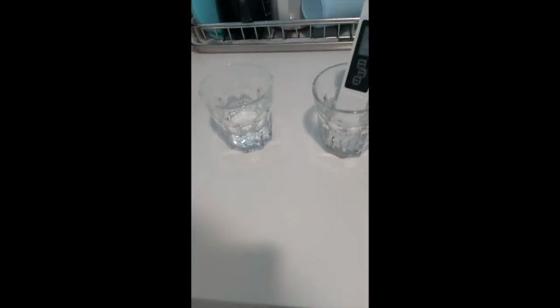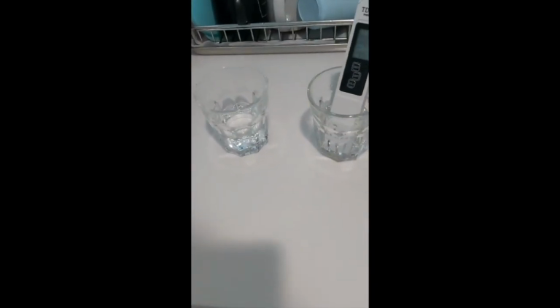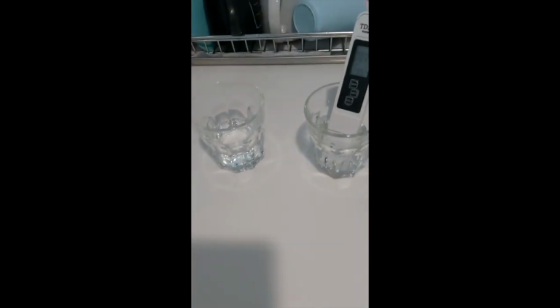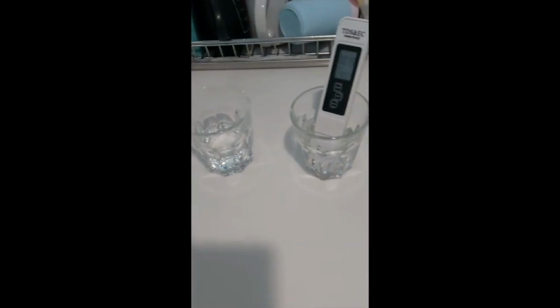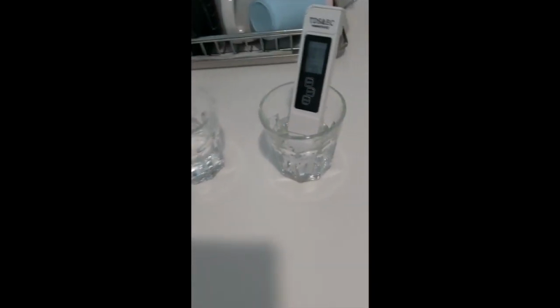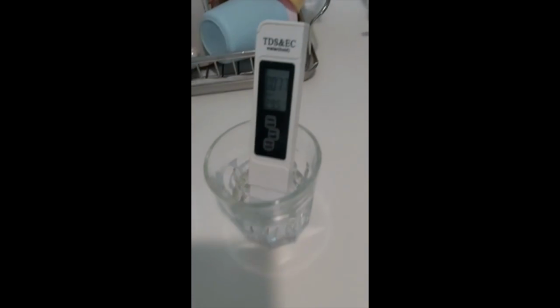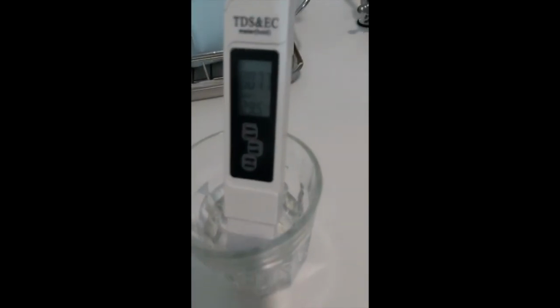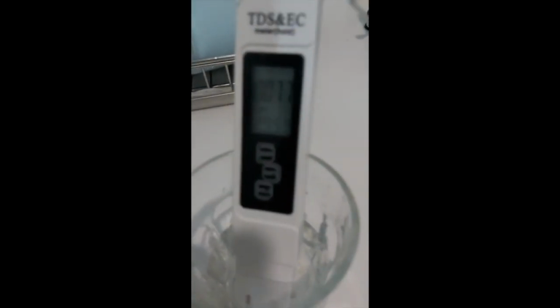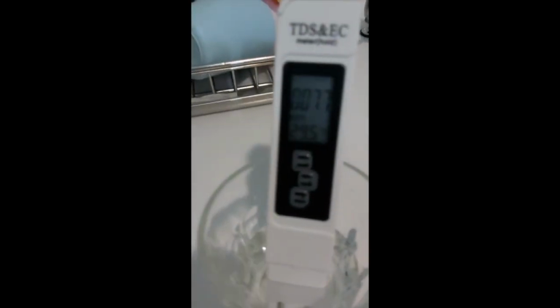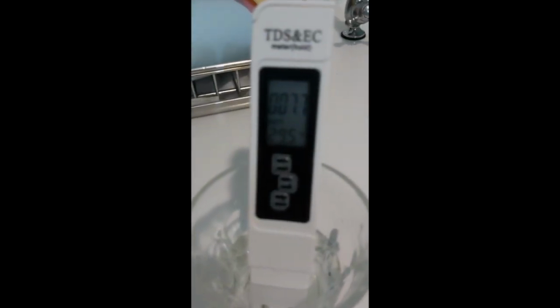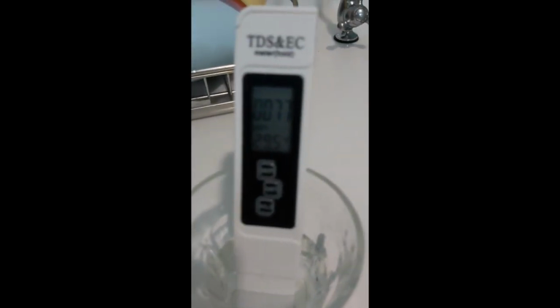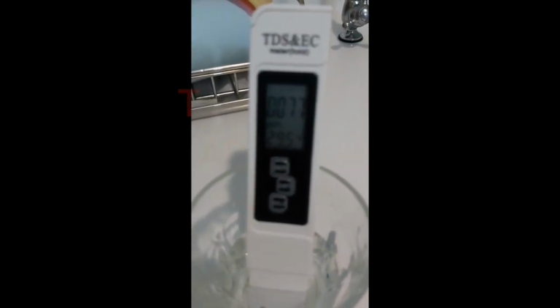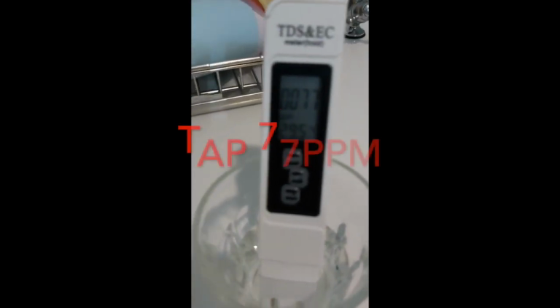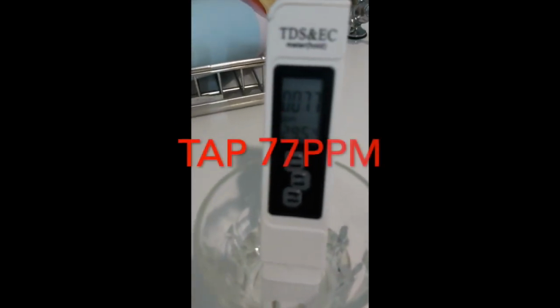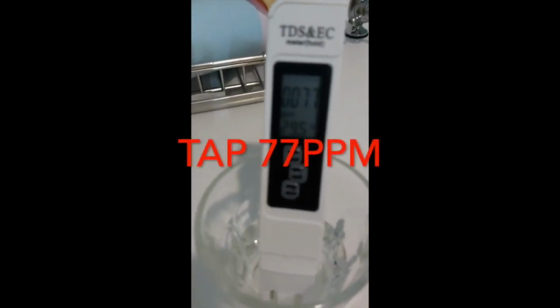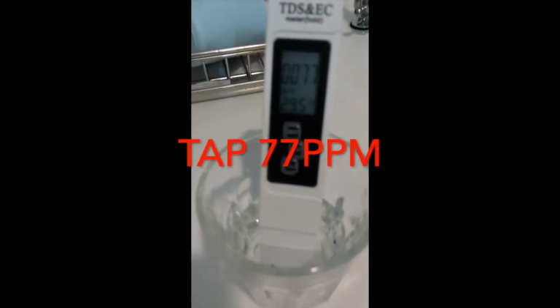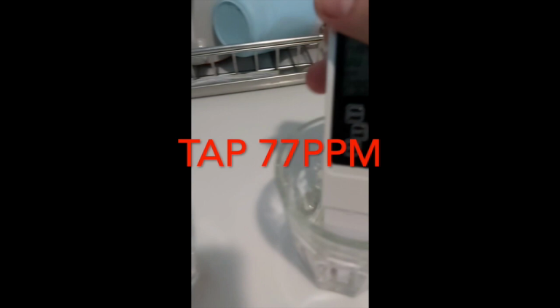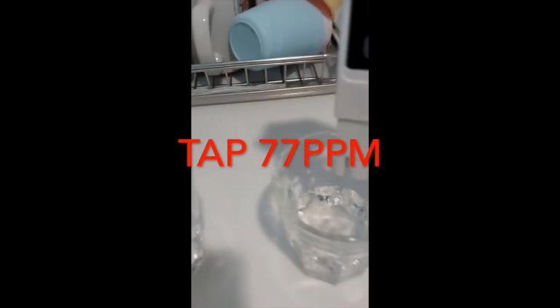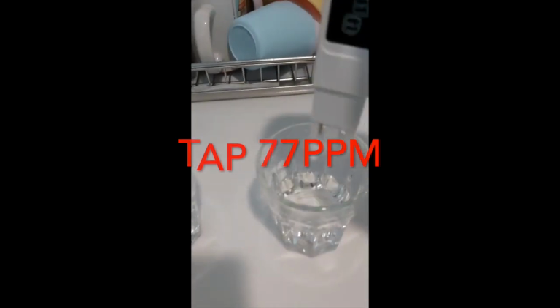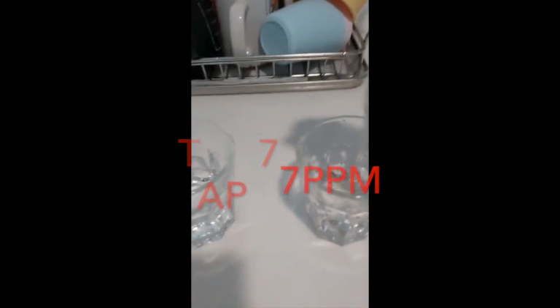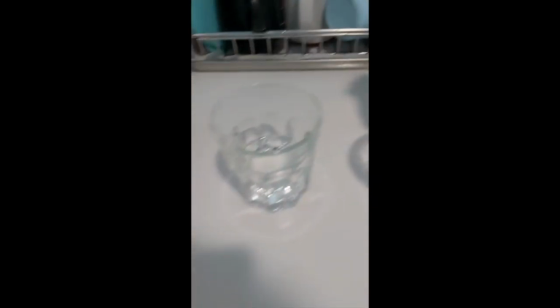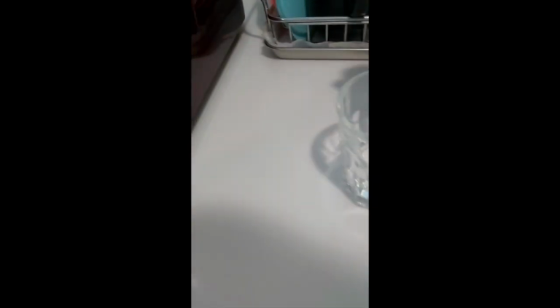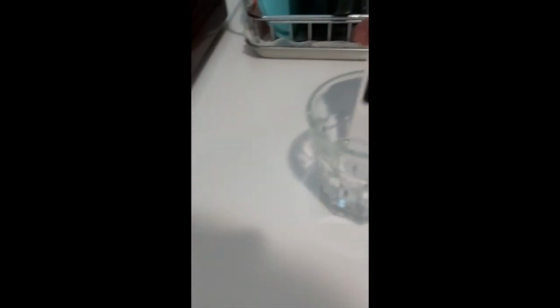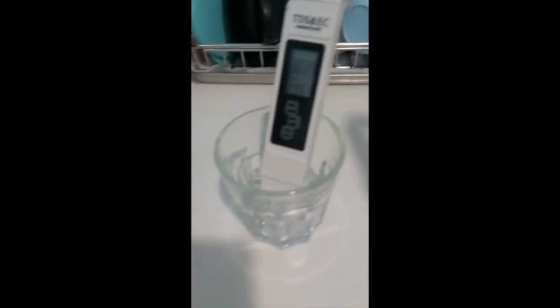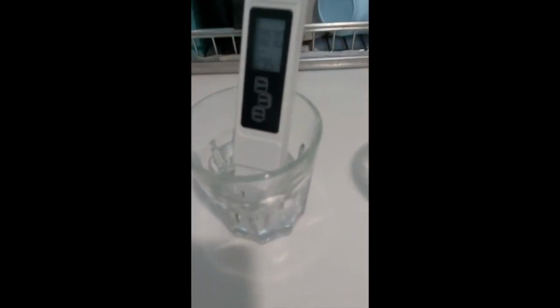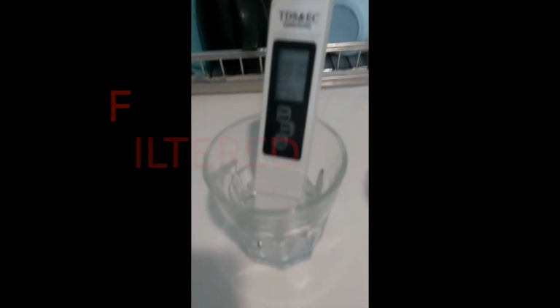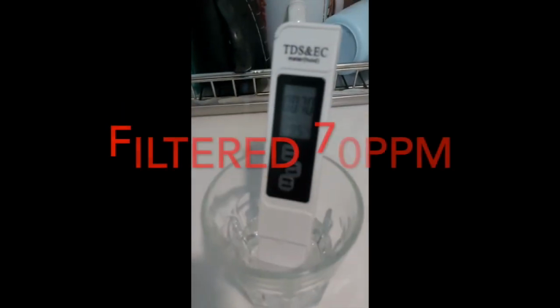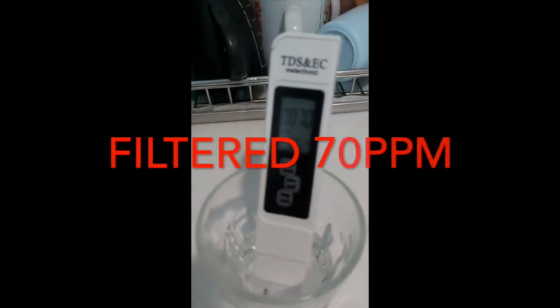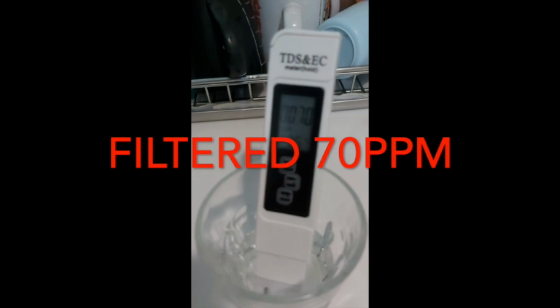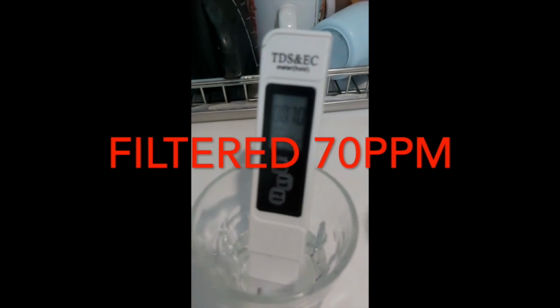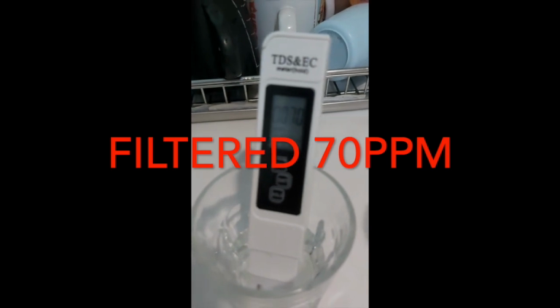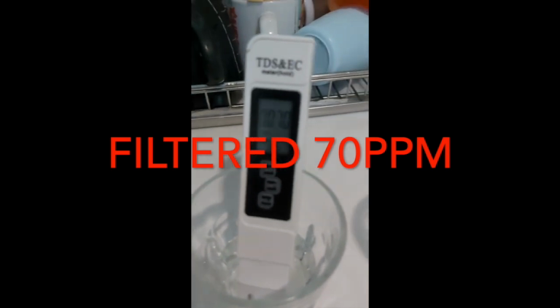Now we test the measurement for tap water. It's about 77 parts per million. So now we test the reading for the filtered water. The reading is about 70 parts per million.